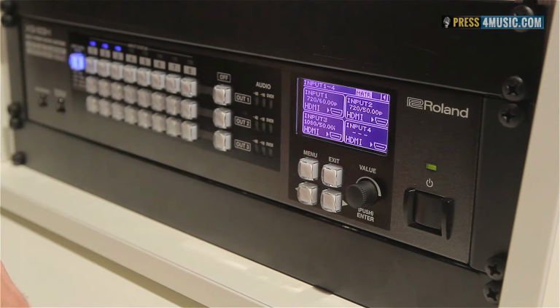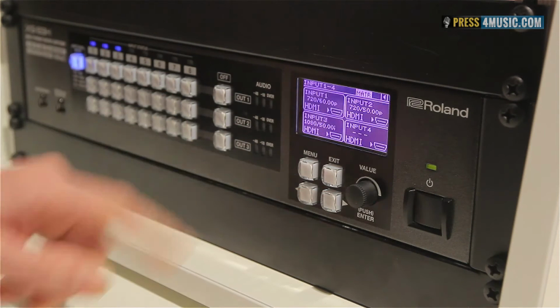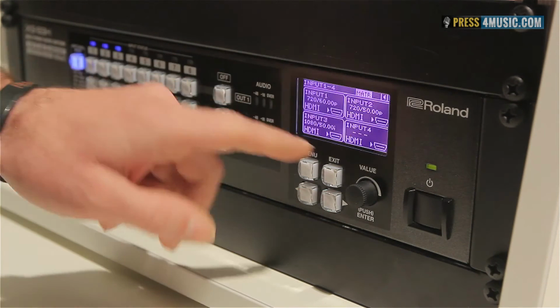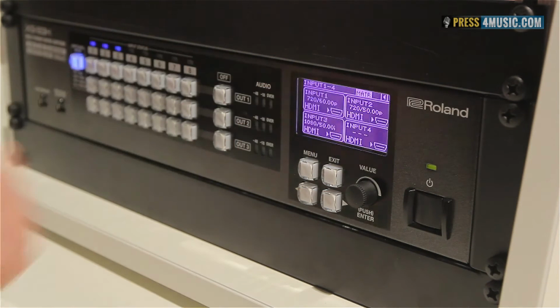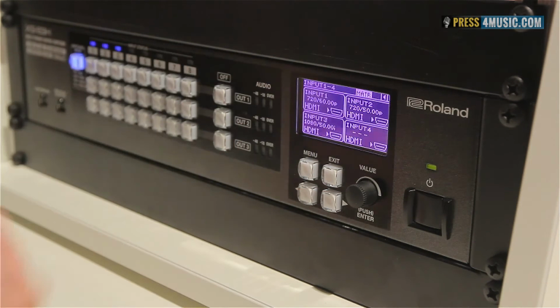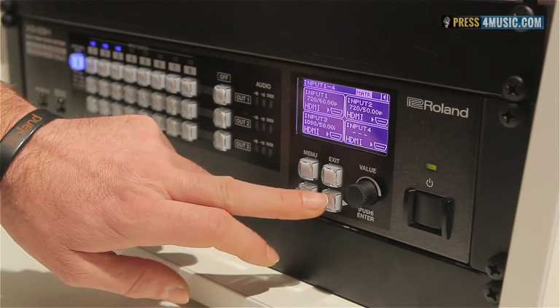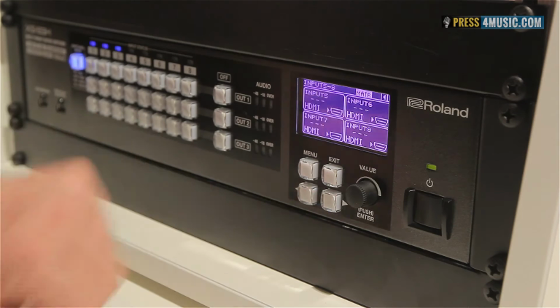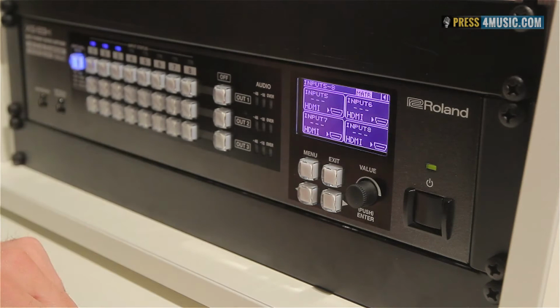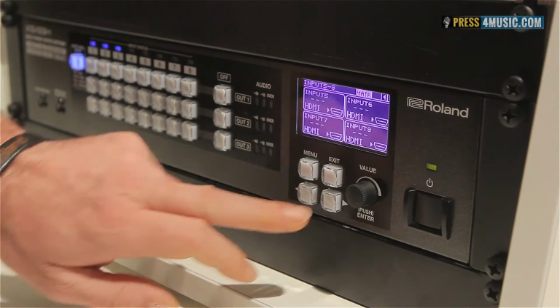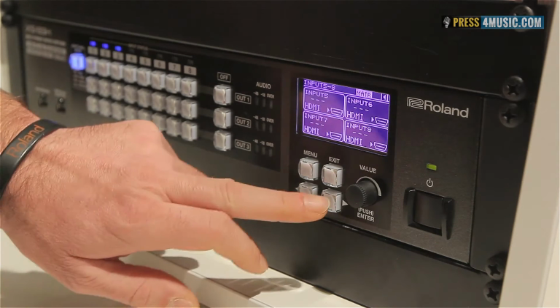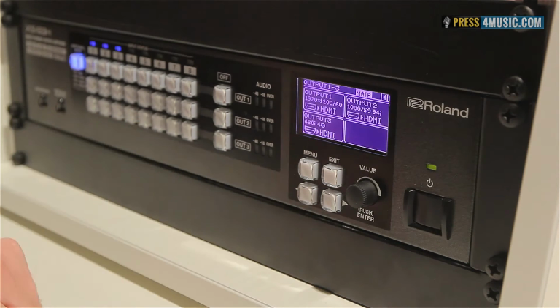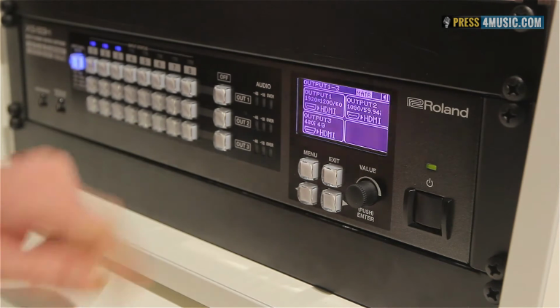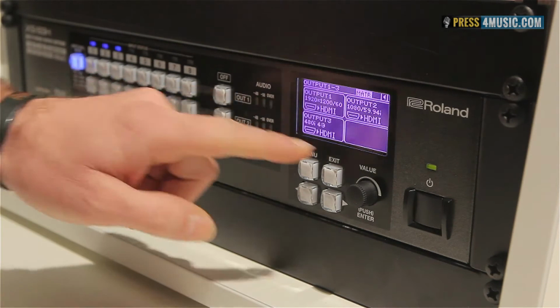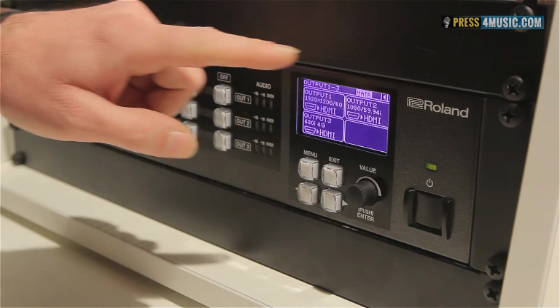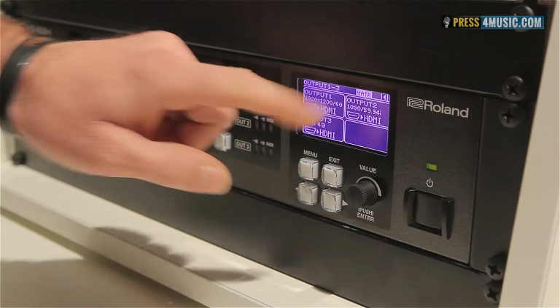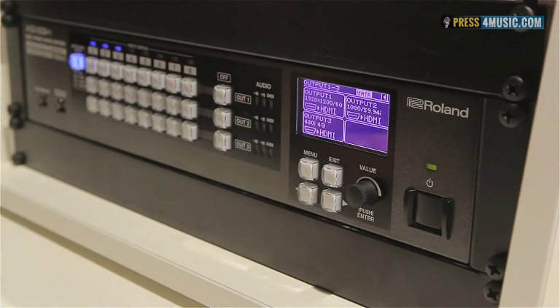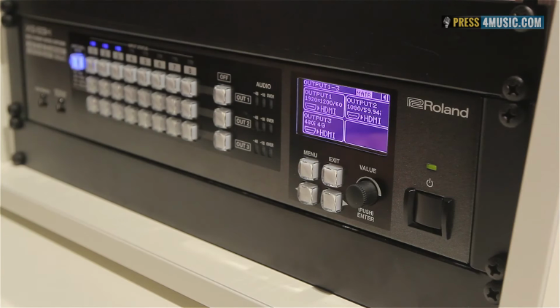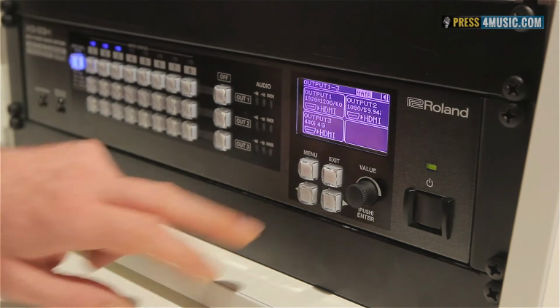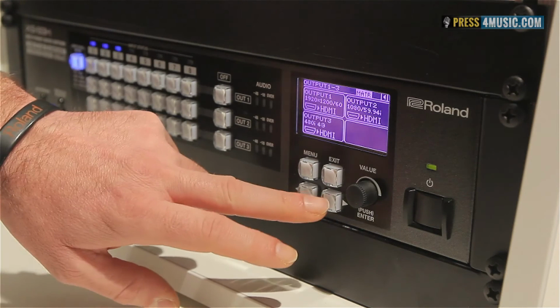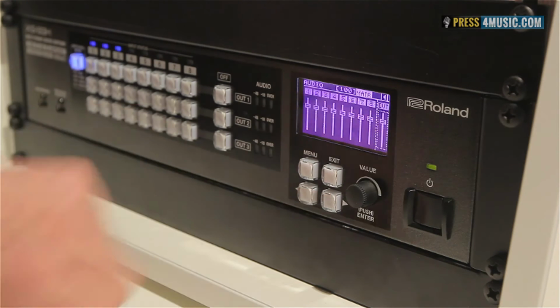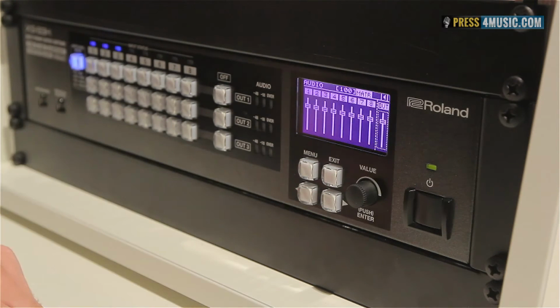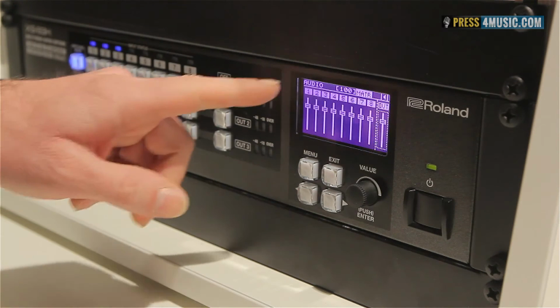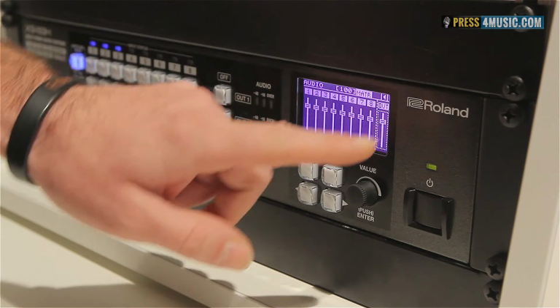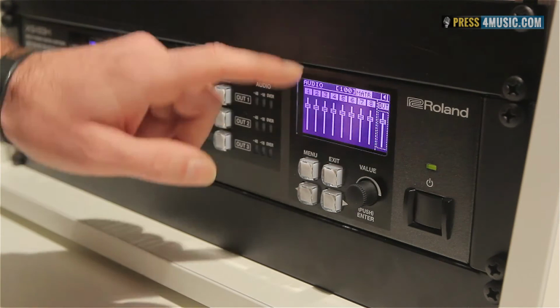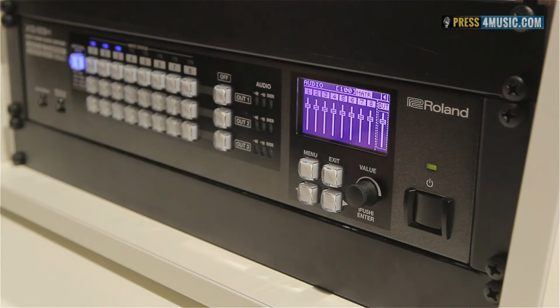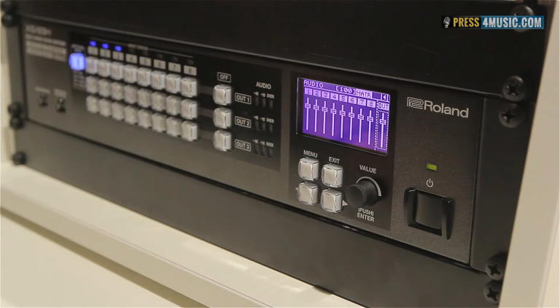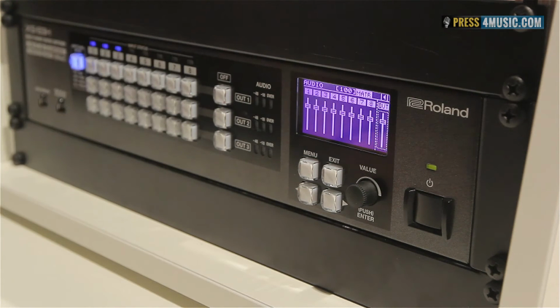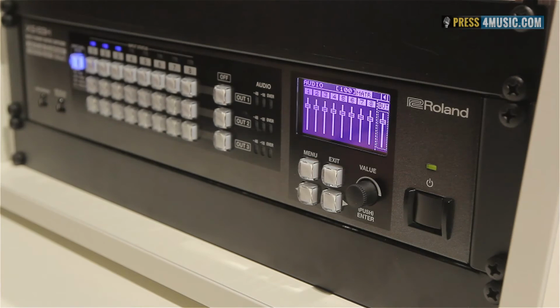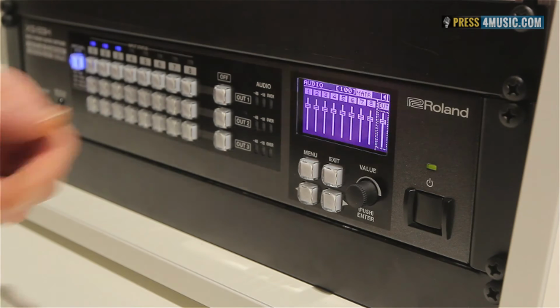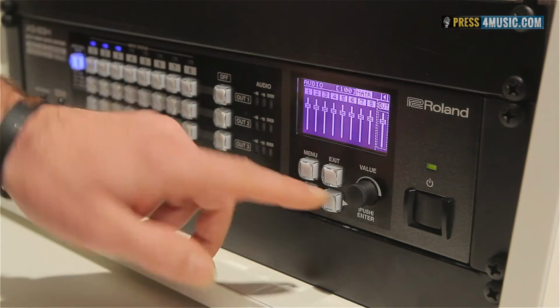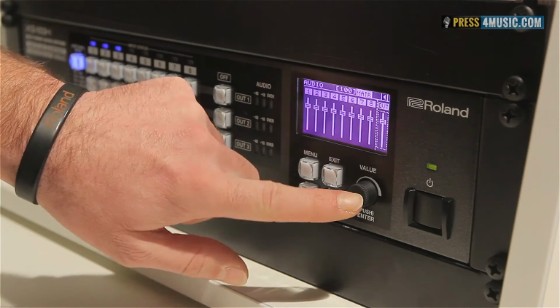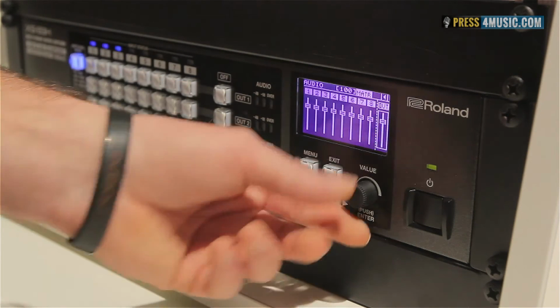You can monitor your input sources up to 8 channels, and also you can monitor your dedicated output. In this menu you can use the audio mixing function.